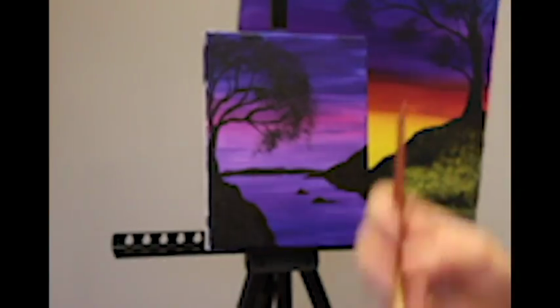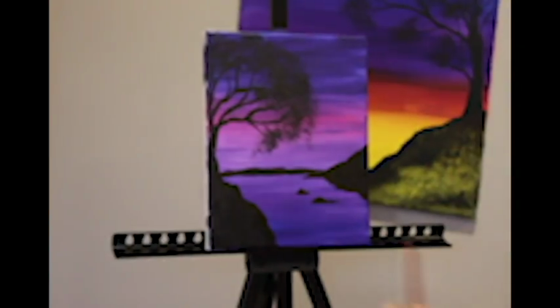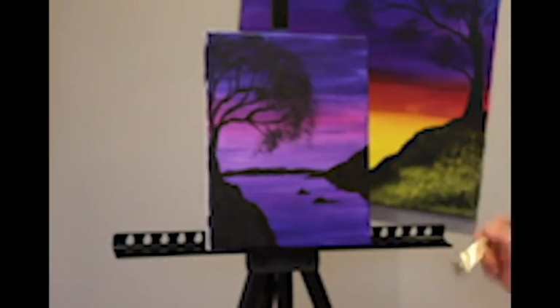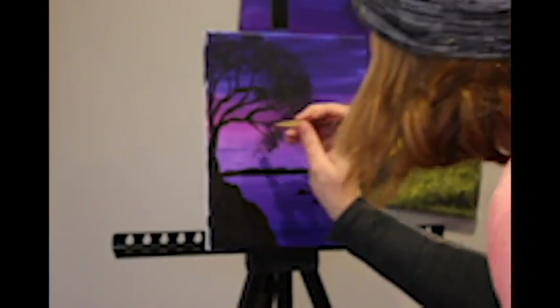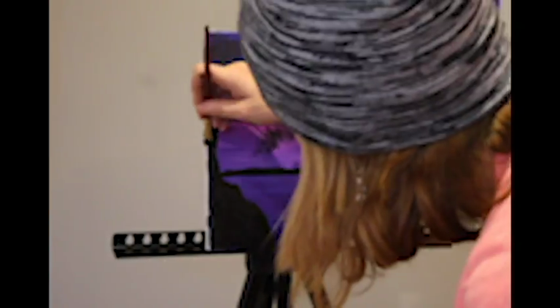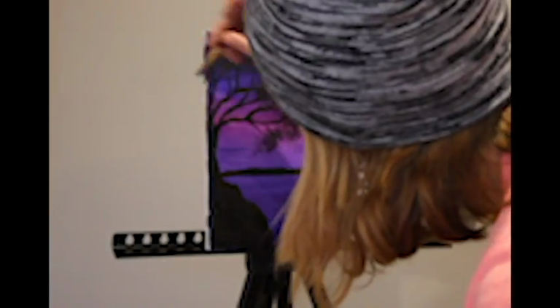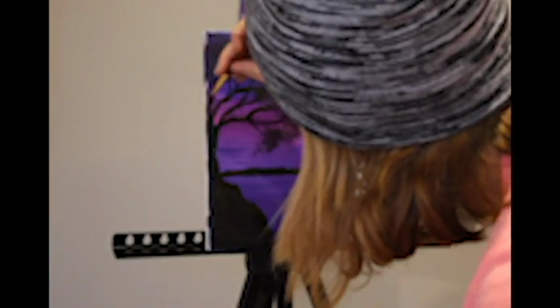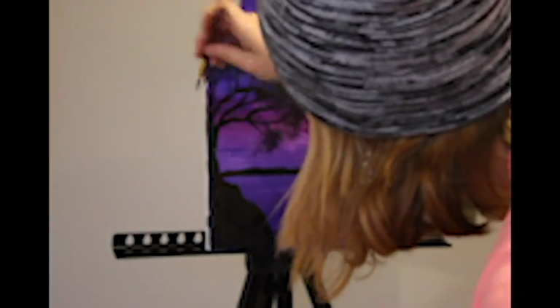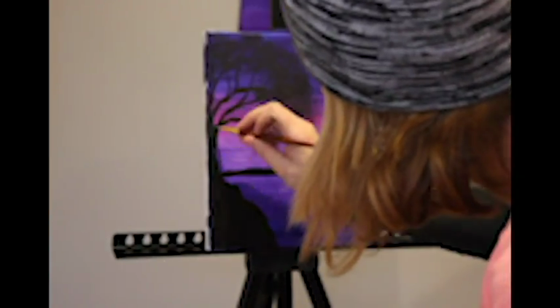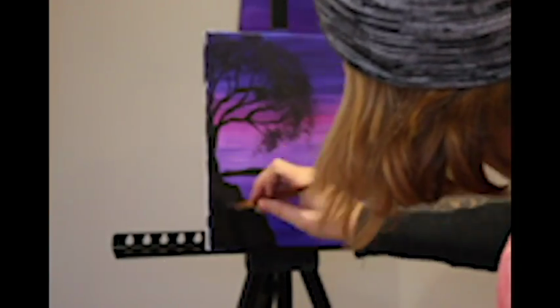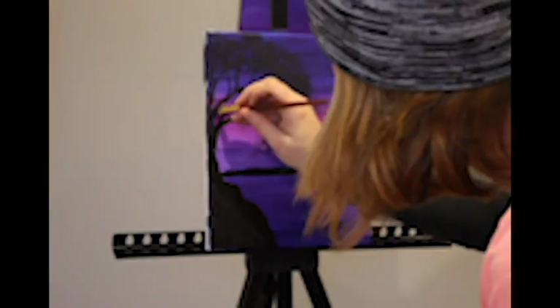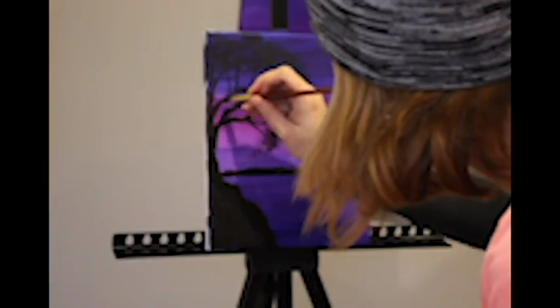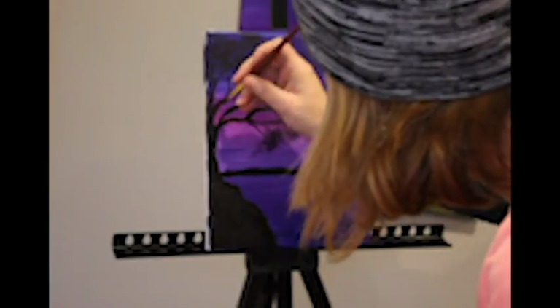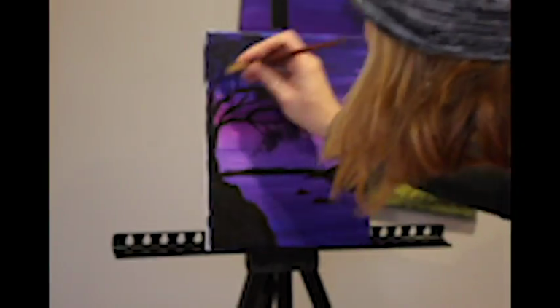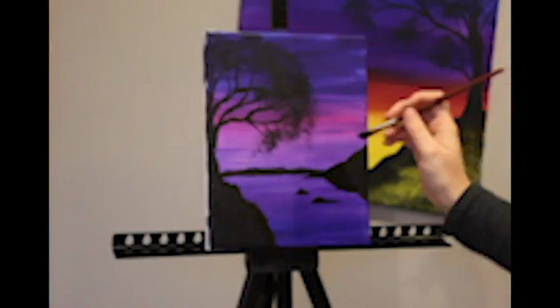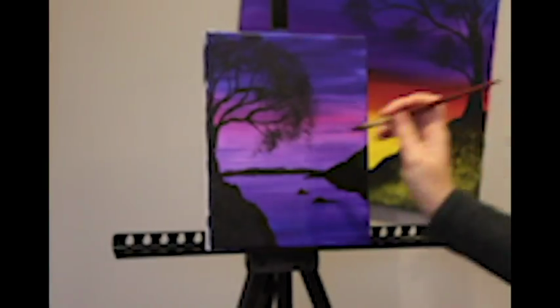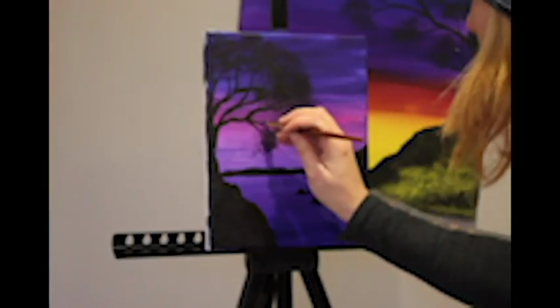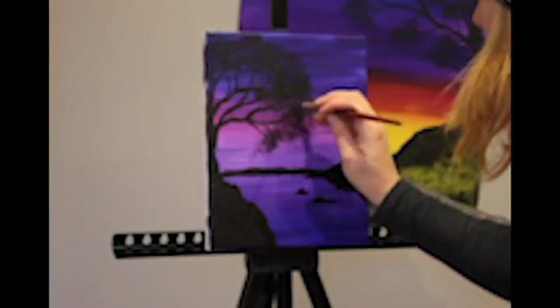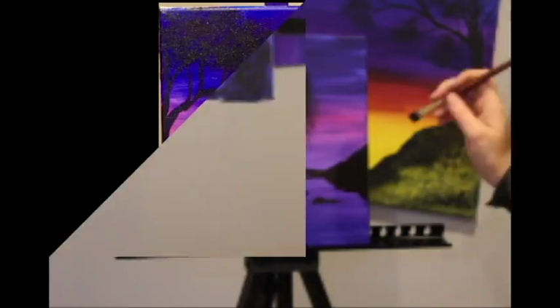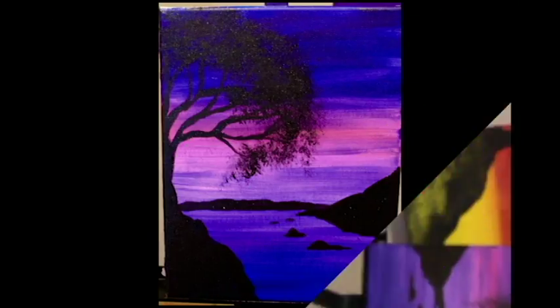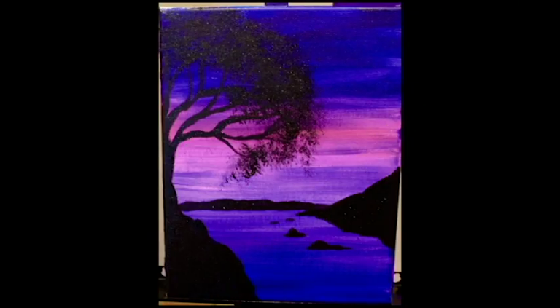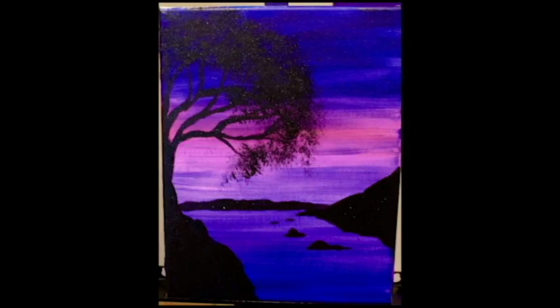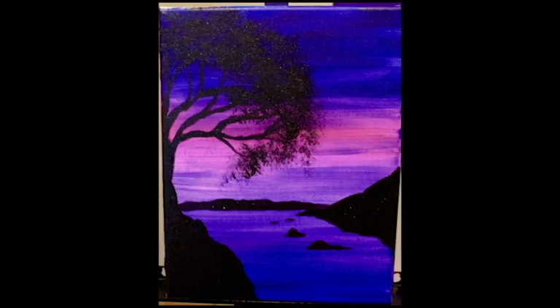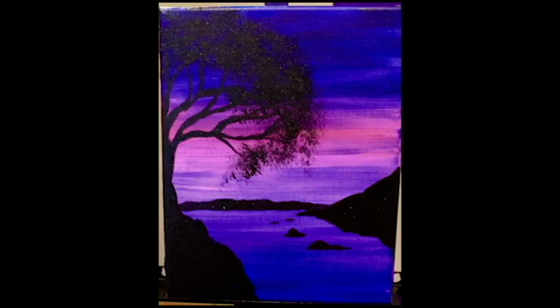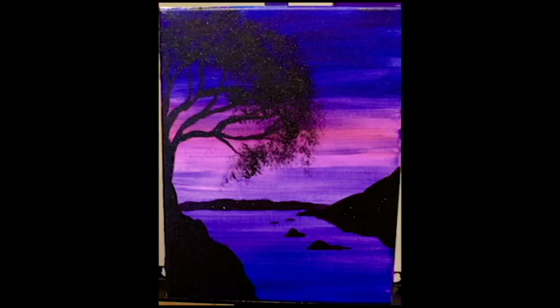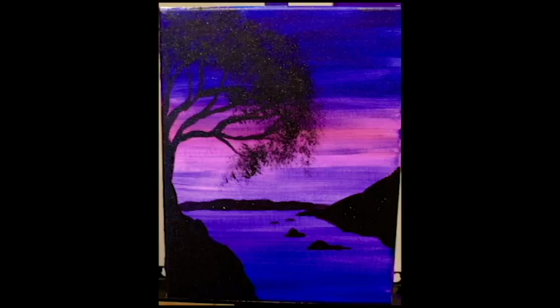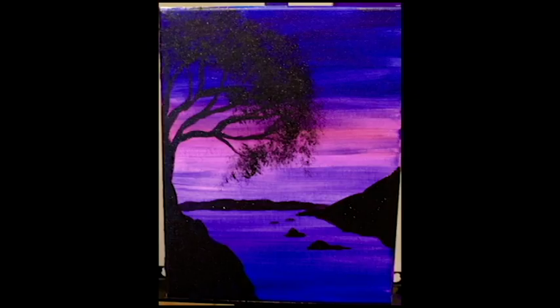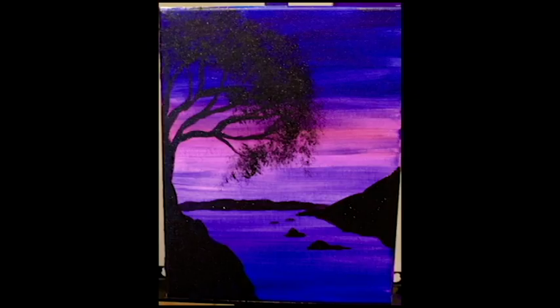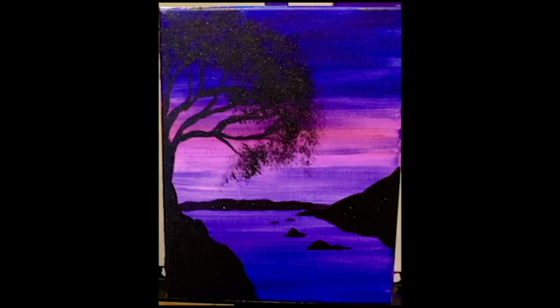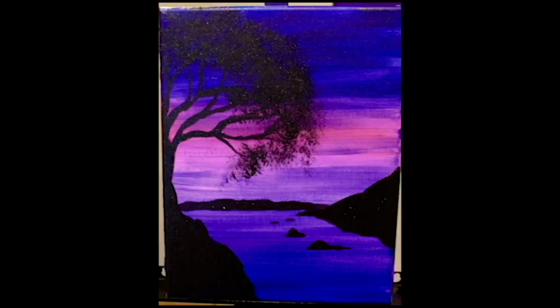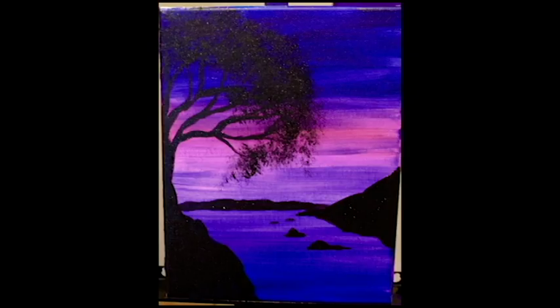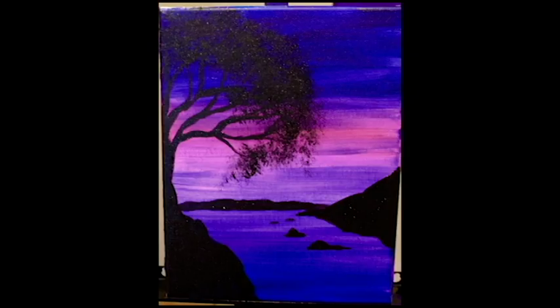And then we are into our final touches. Here is our final product. I hope you enjoyed our speed painting. See you soon!